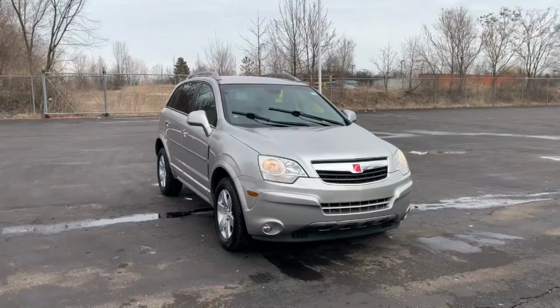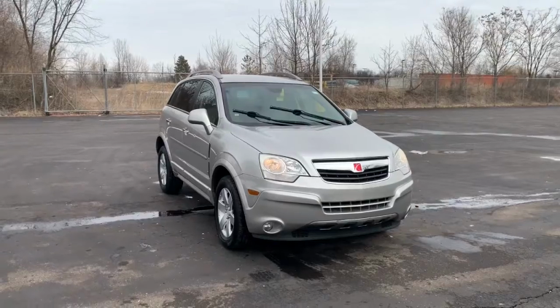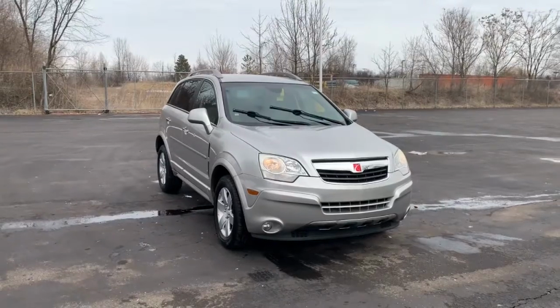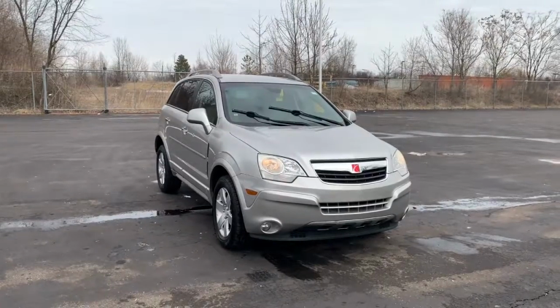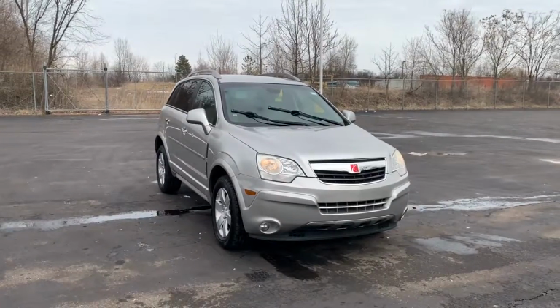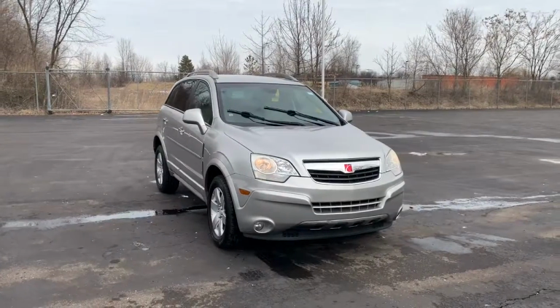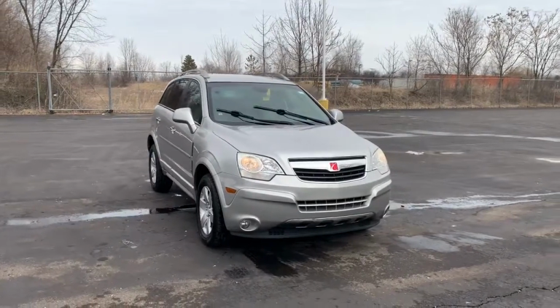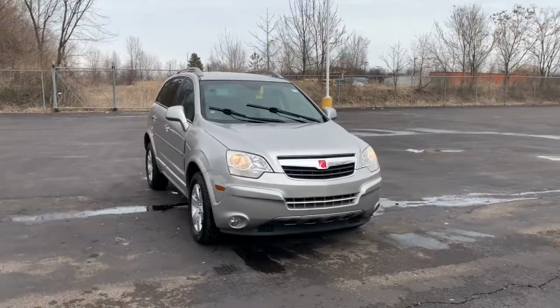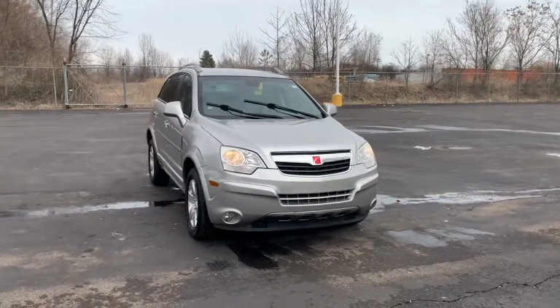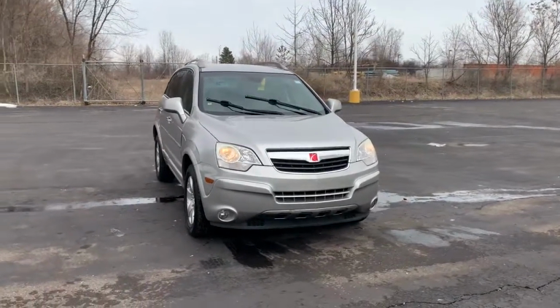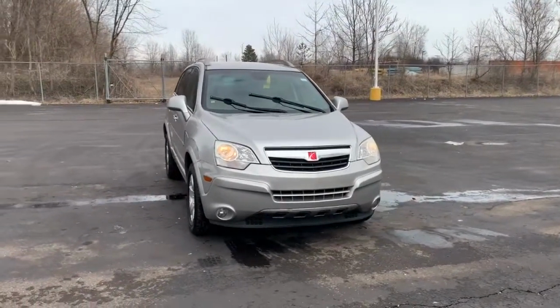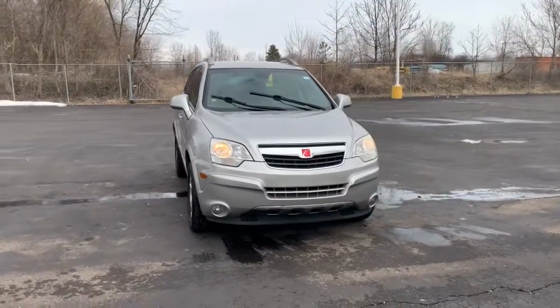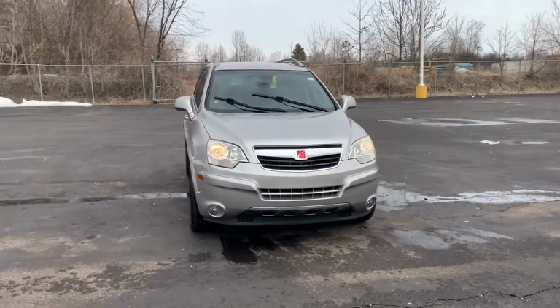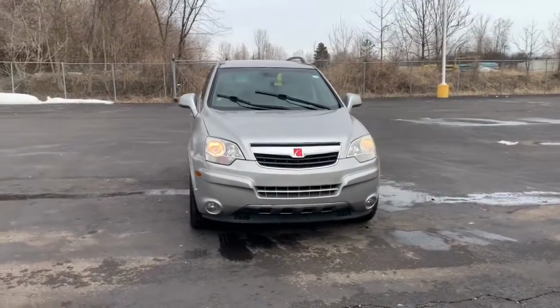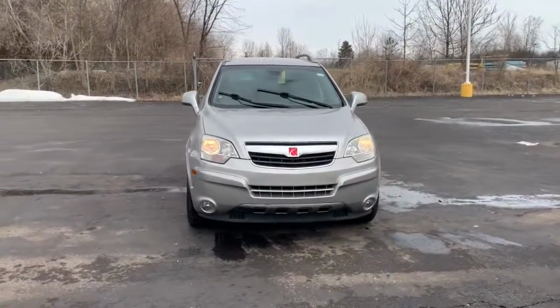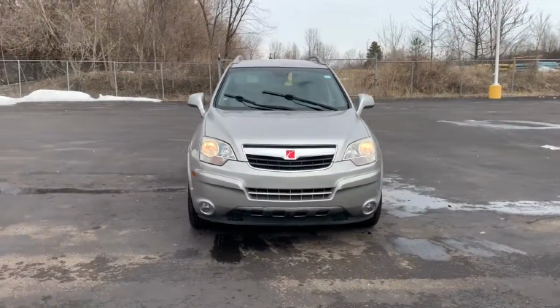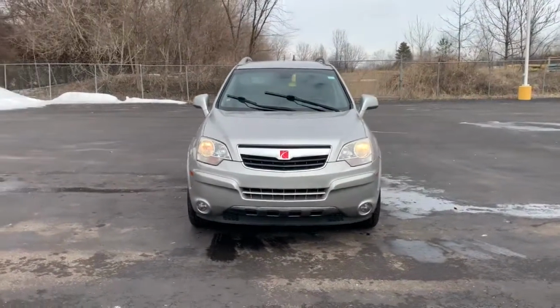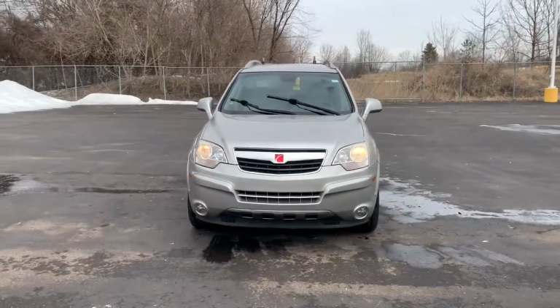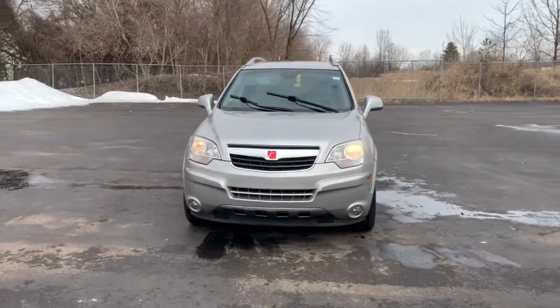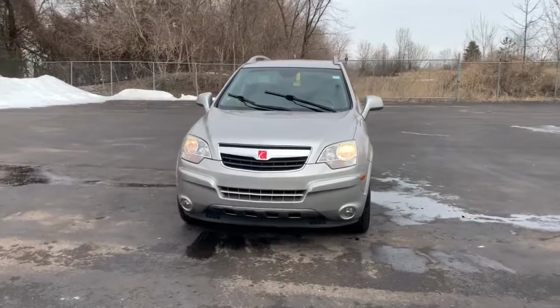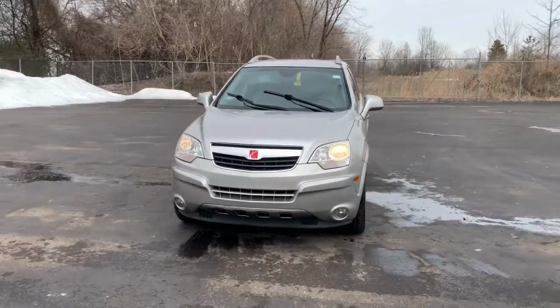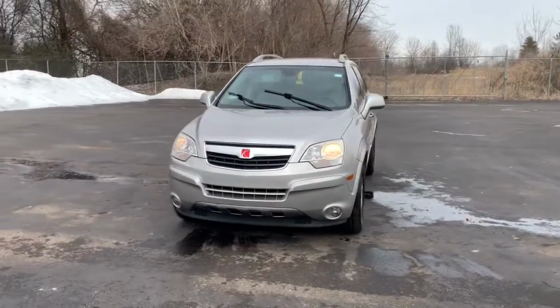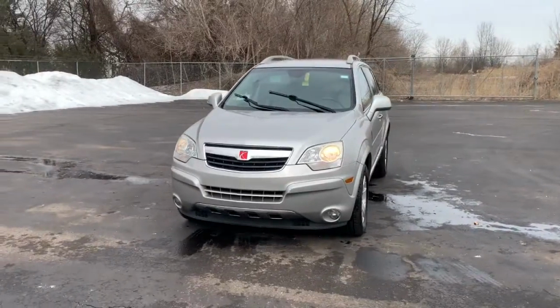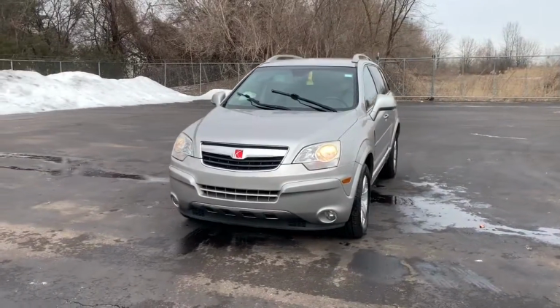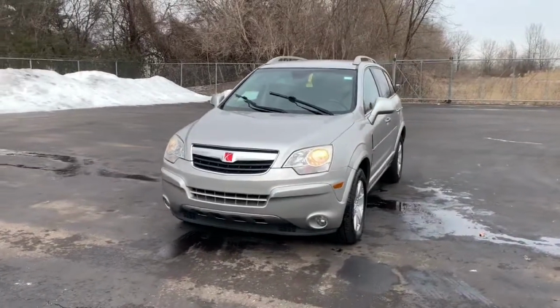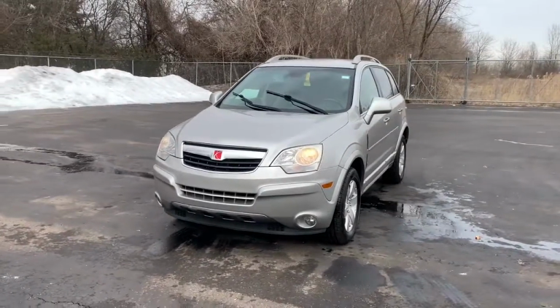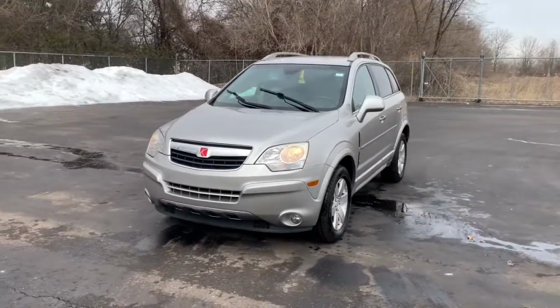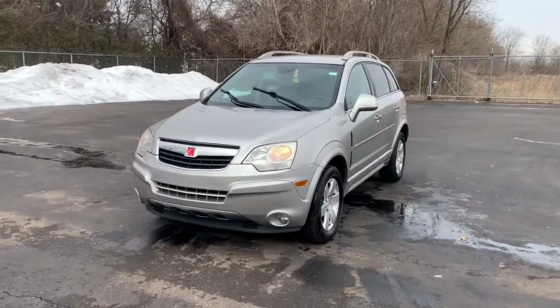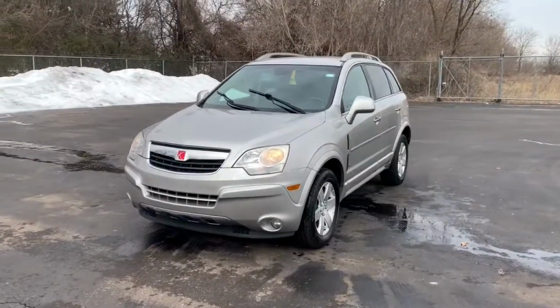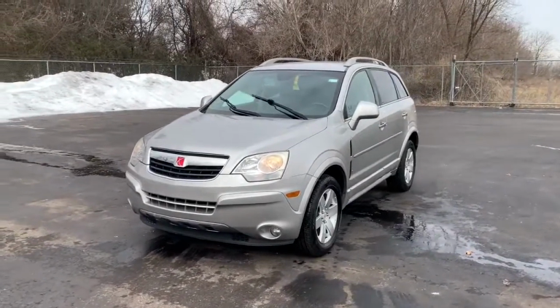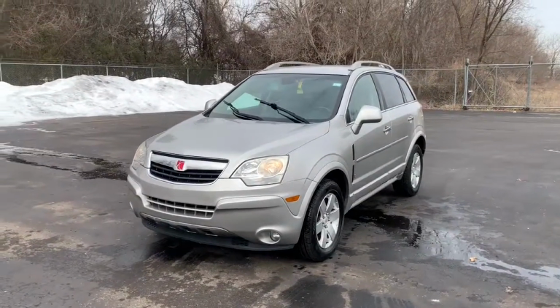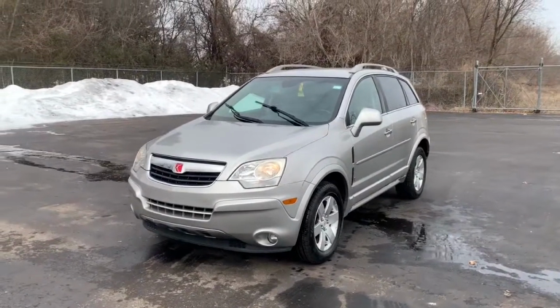Hop into the 2008 Saturn Vue. This vehicle still has fewer than 200,000 miles on the clock, so it won't last long.